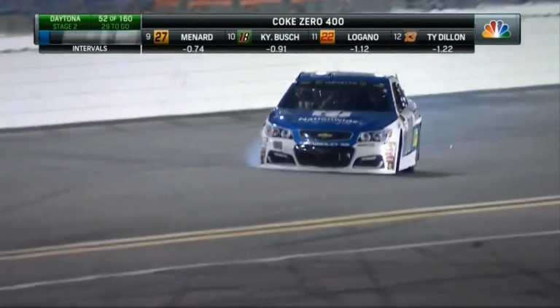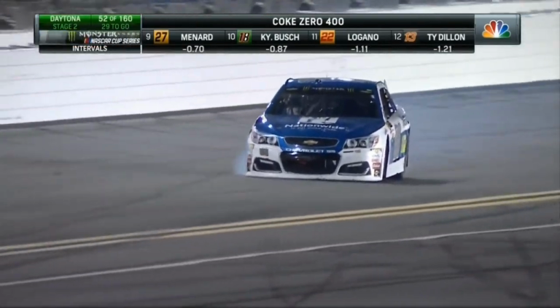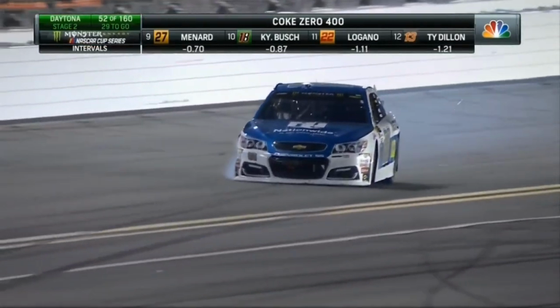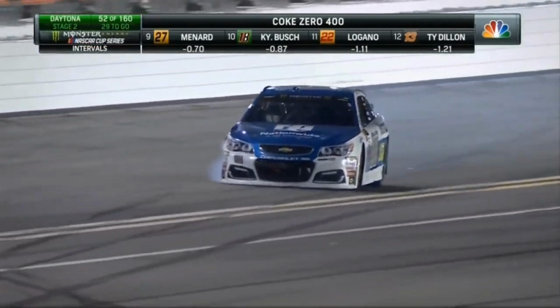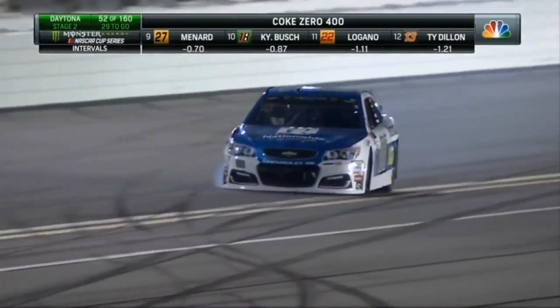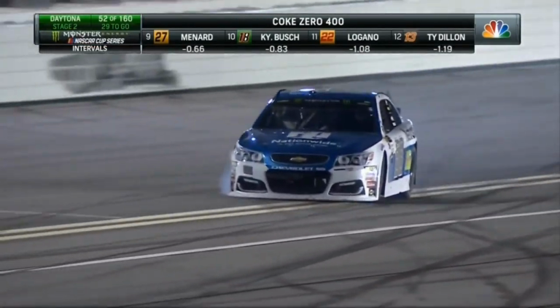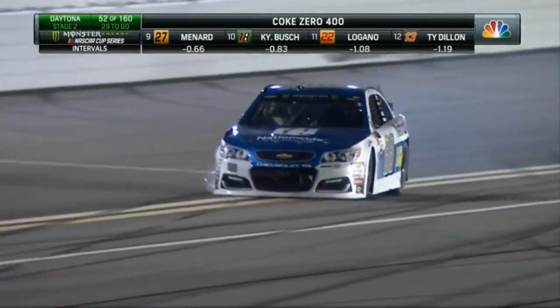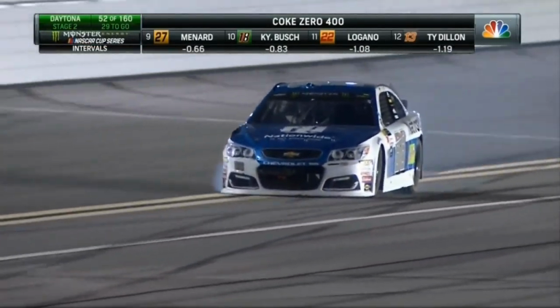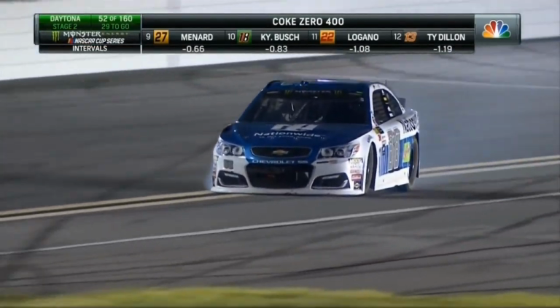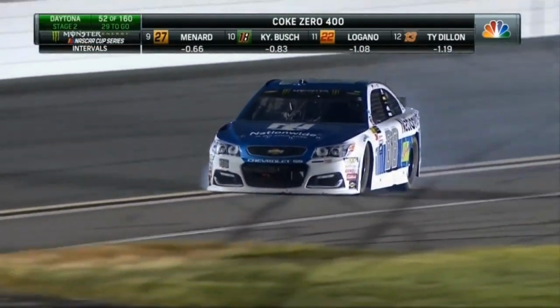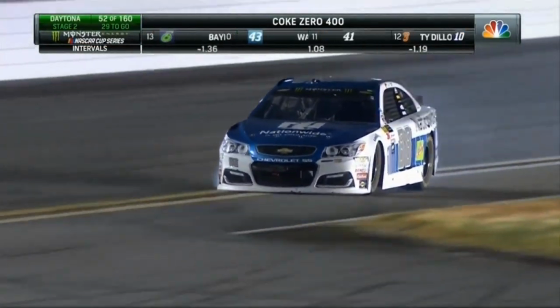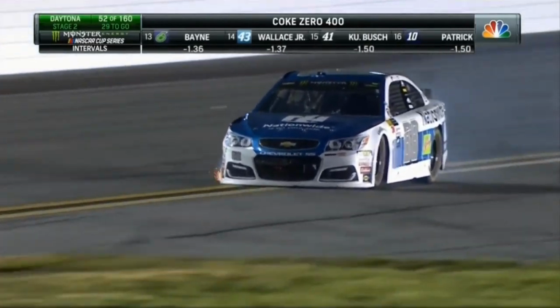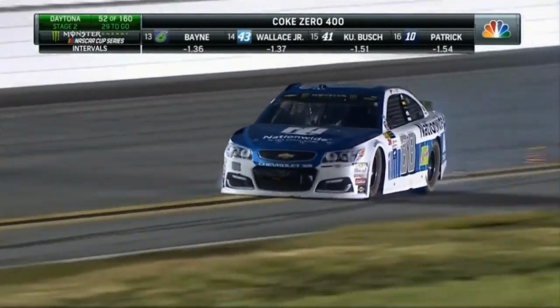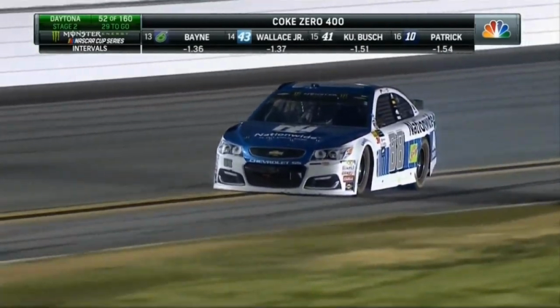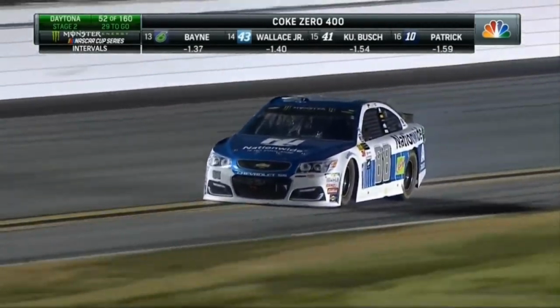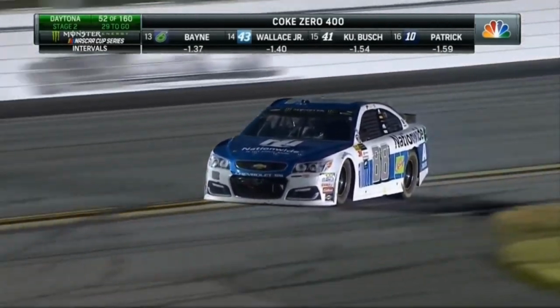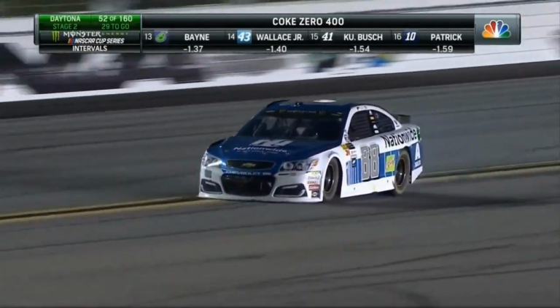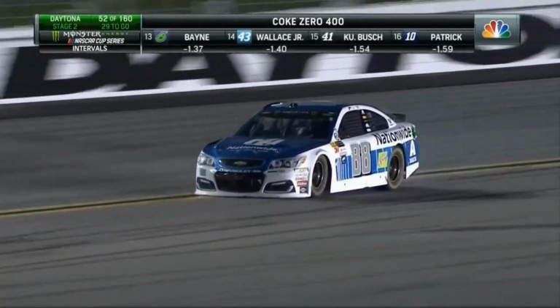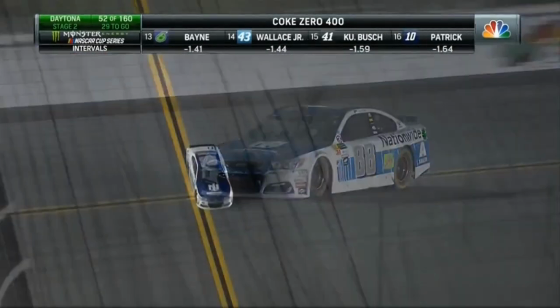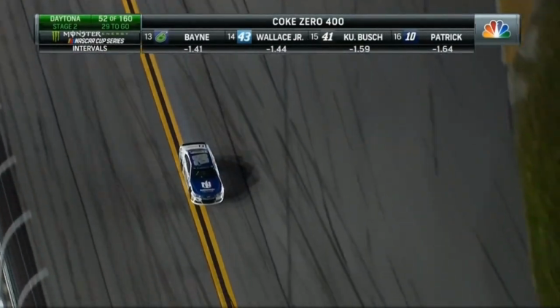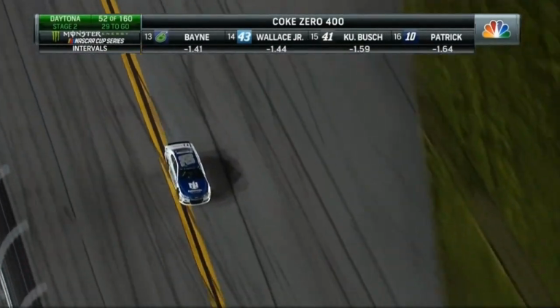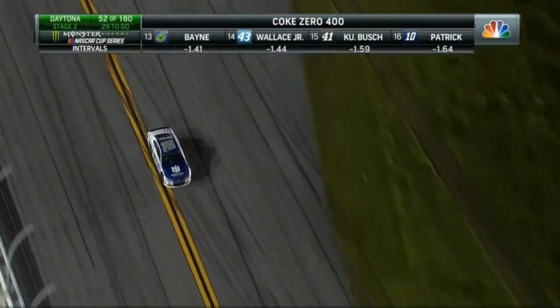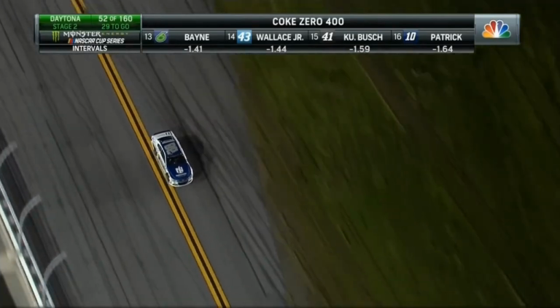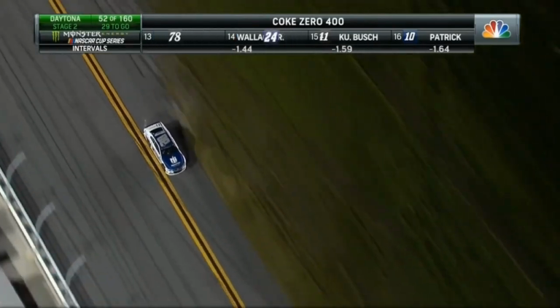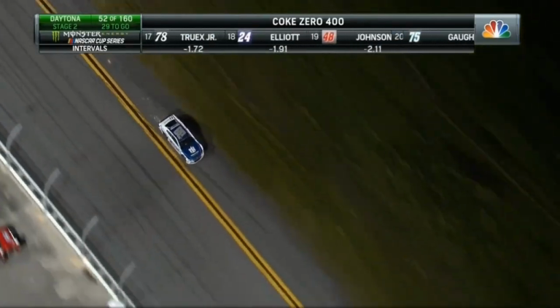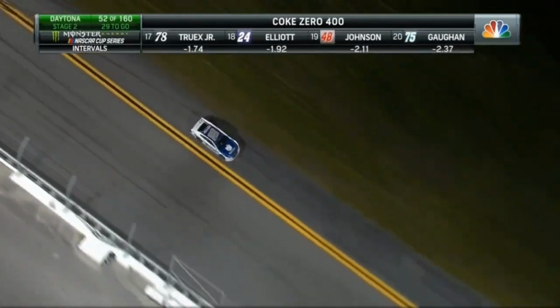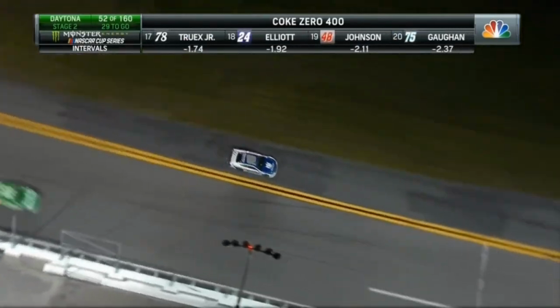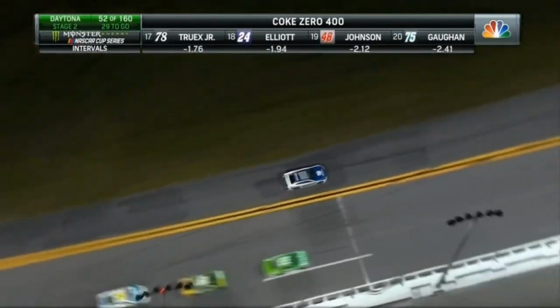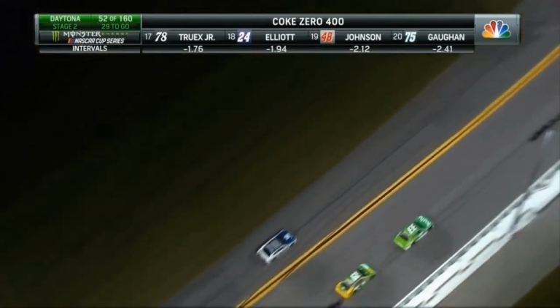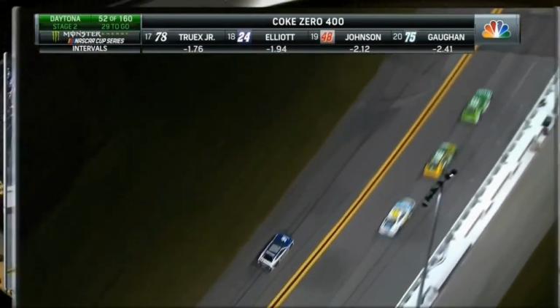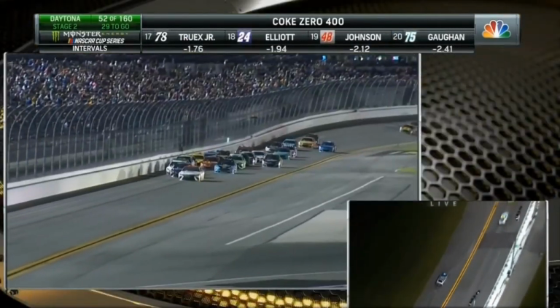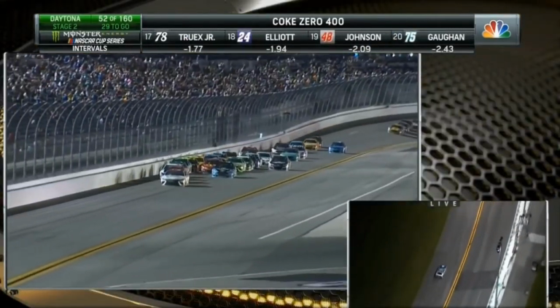No caution yet. Looks like right front, Greg. No caution. This is going to create a lot of damage as he drives around. That inner liner tire is trying to hold the car up a little bit, but these cars are set up so low to the asphalt. Without having that outer tire, it's dragging the splitter.